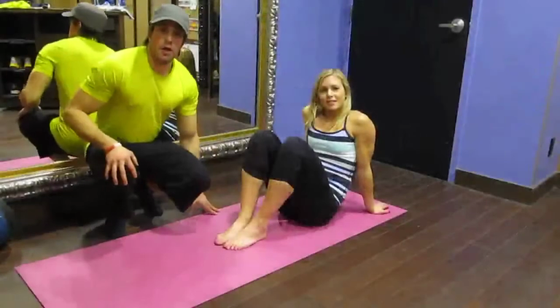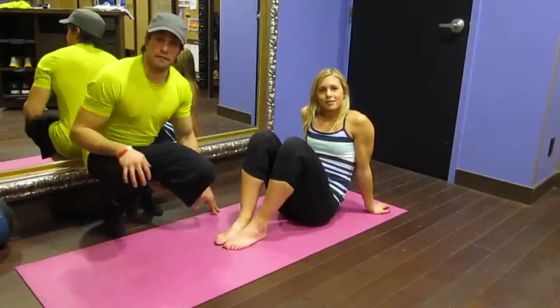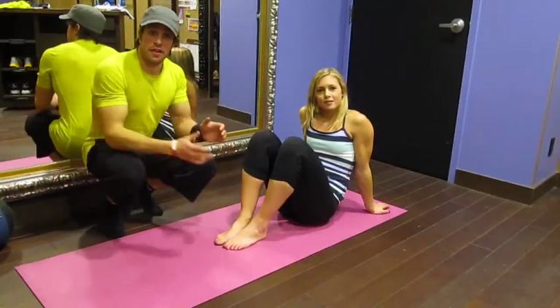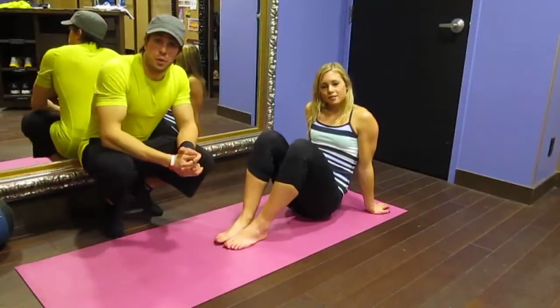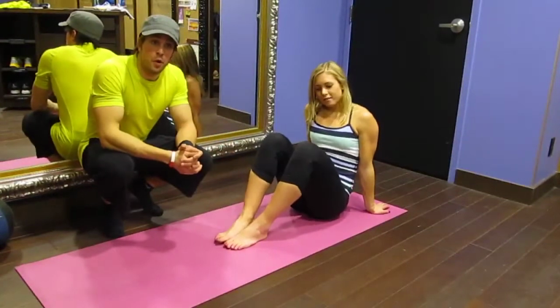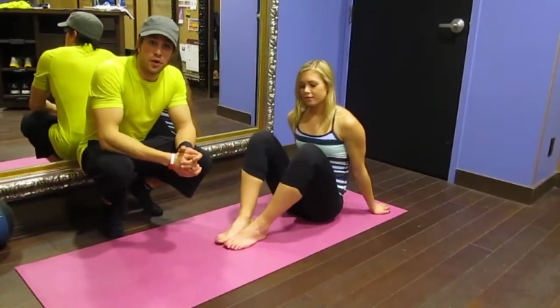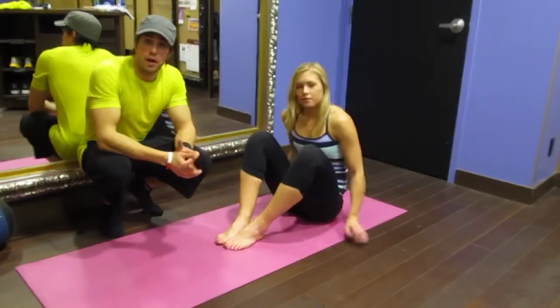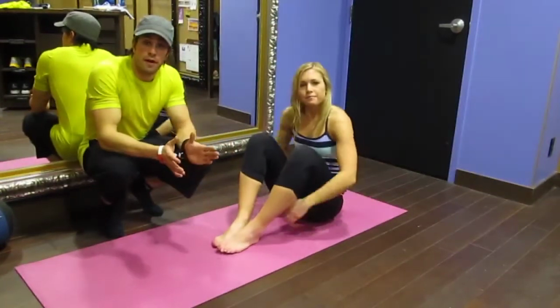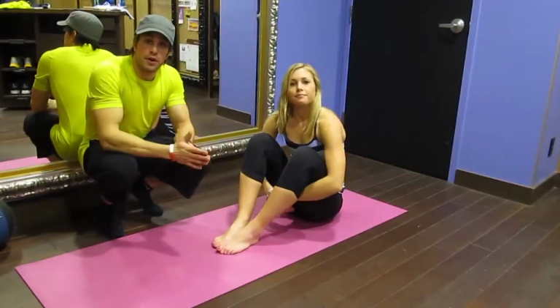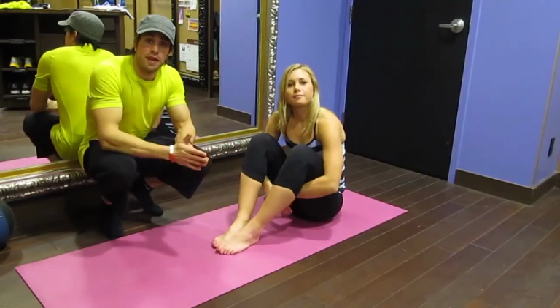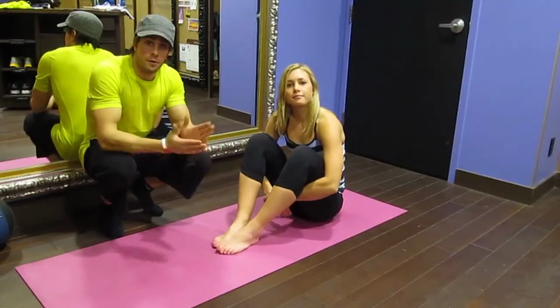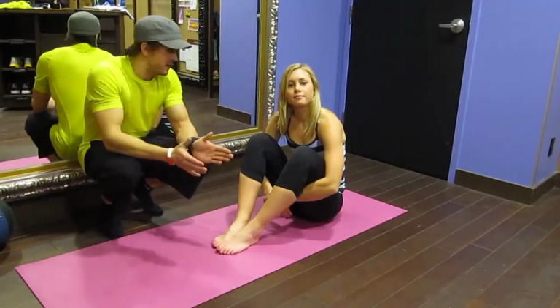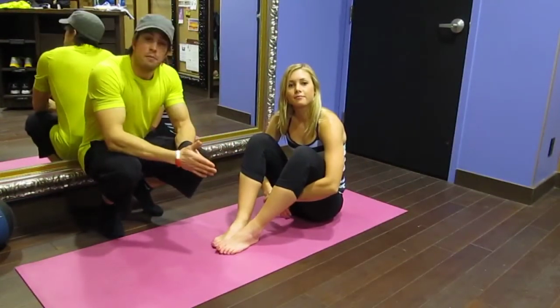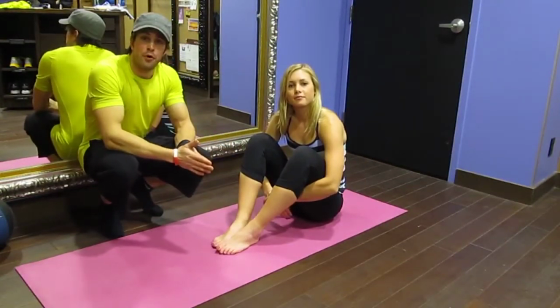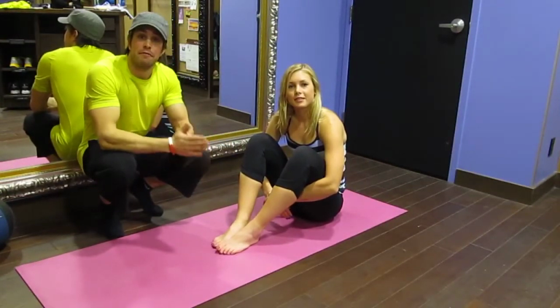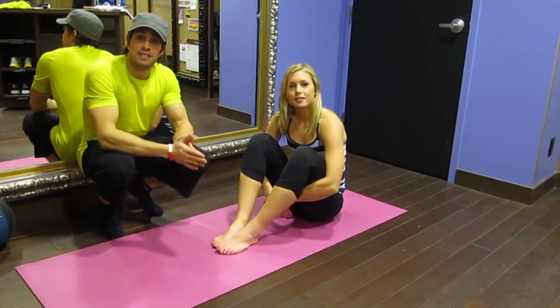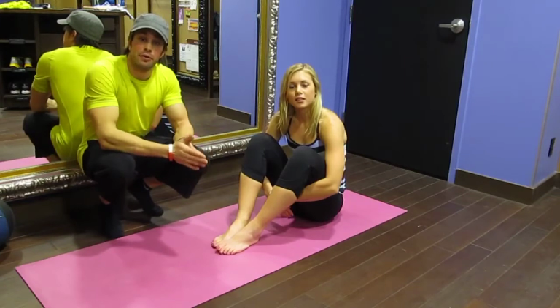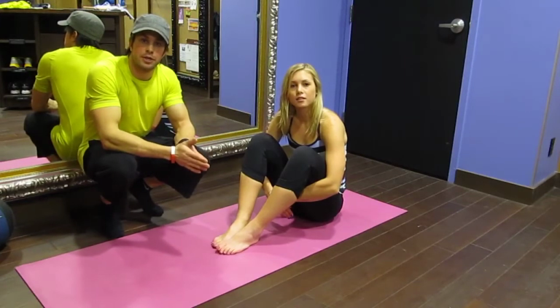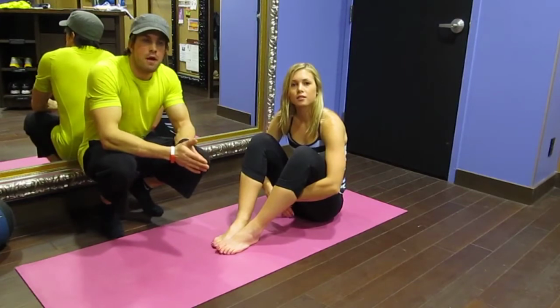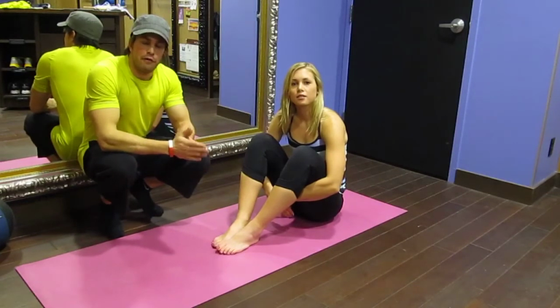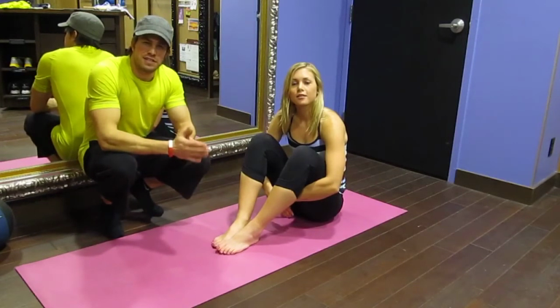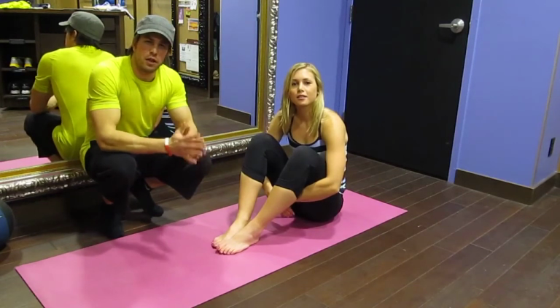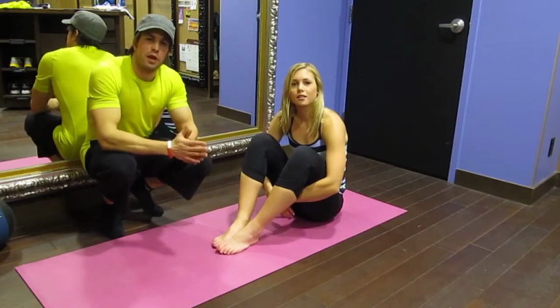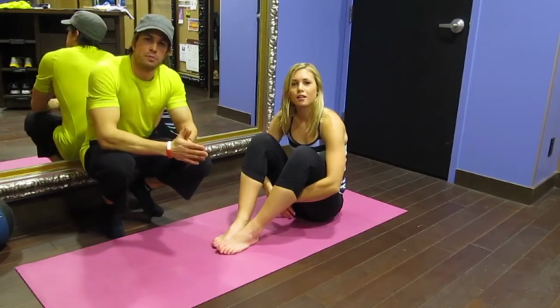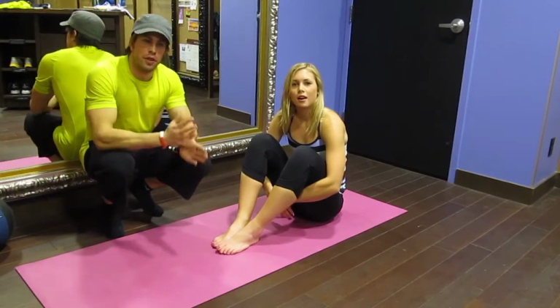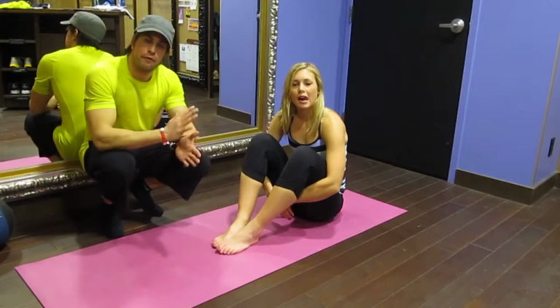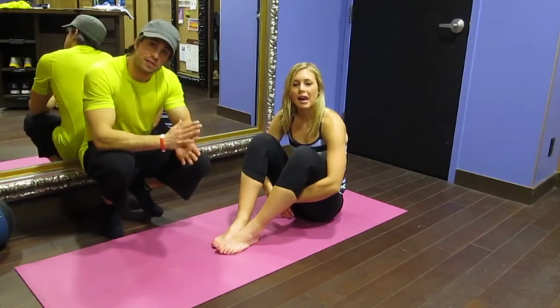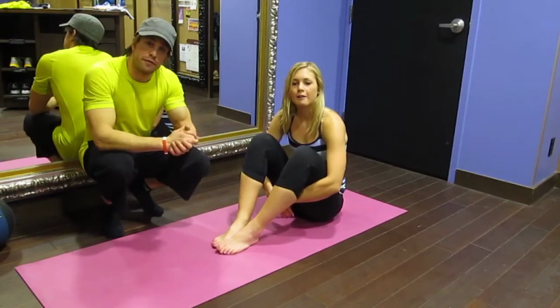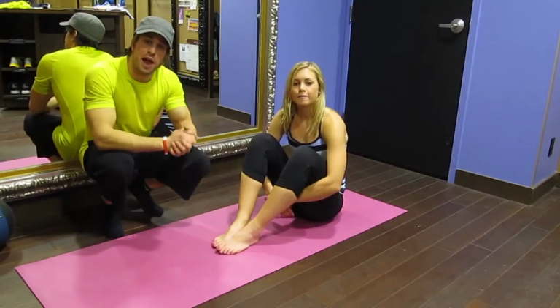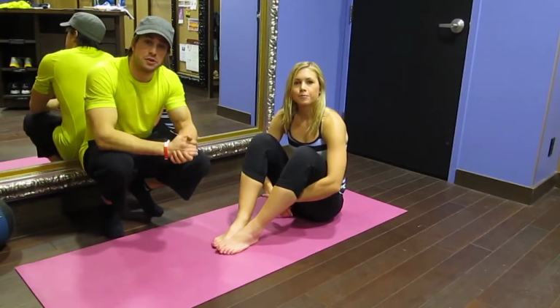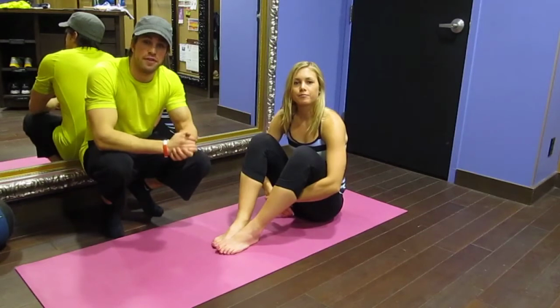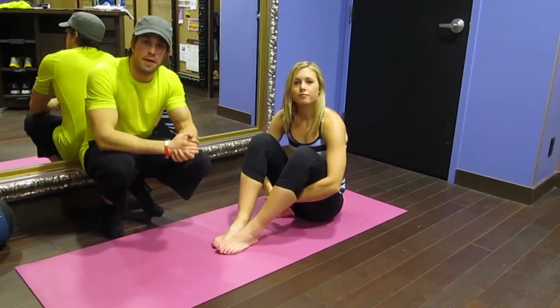Okay, finally the last one. Always core to end off. We're going to have Katie once again performing a V-sit progression. V-sits can get a little bit challenging, but with enough focus and enough practice you can definitely get there.